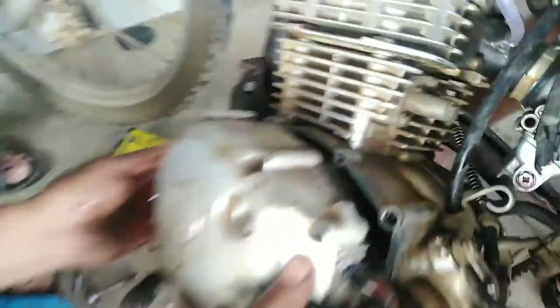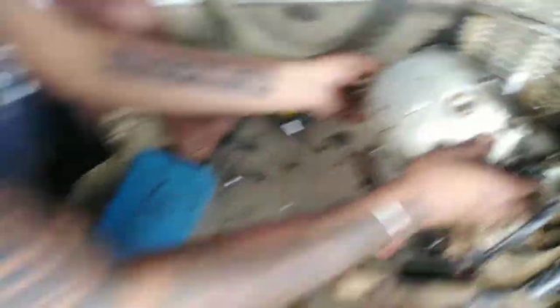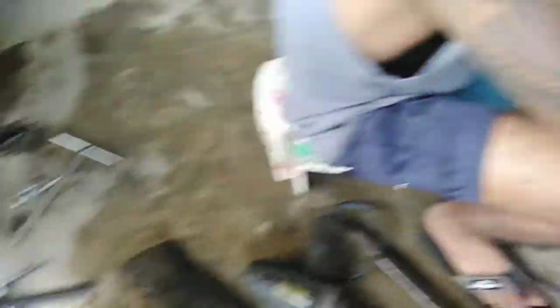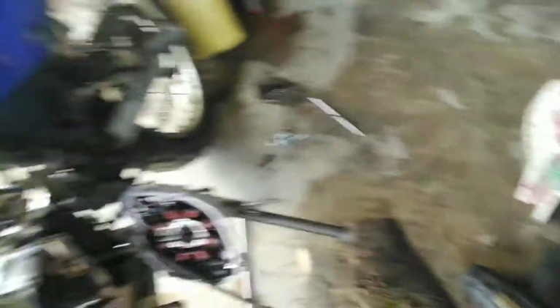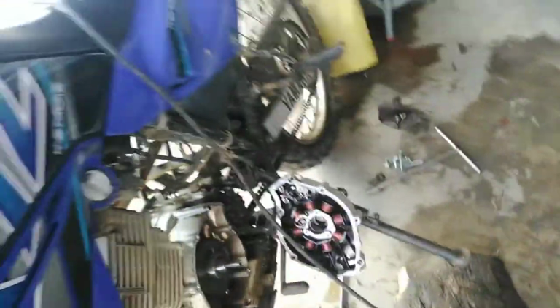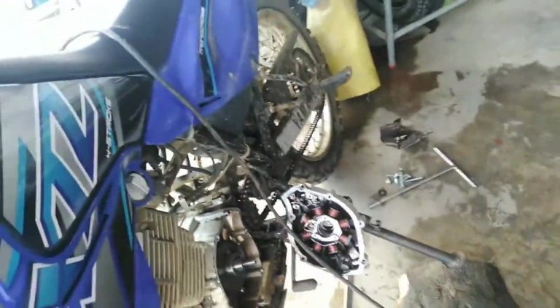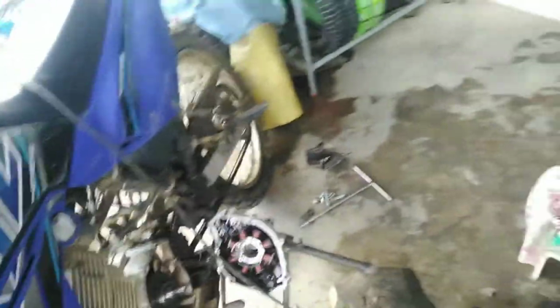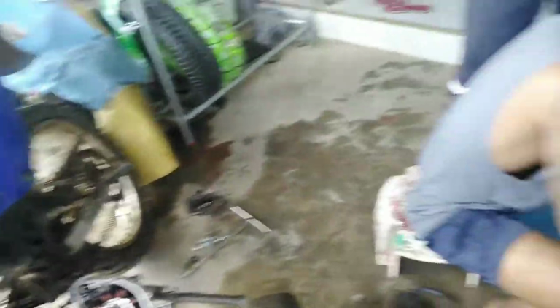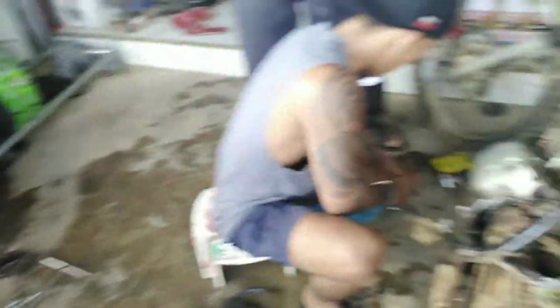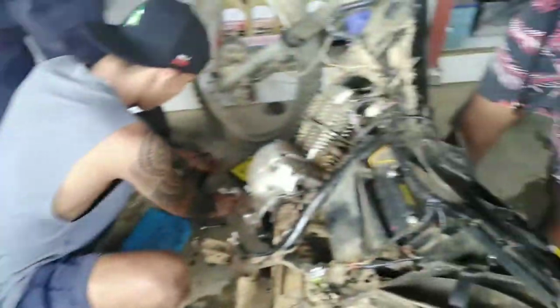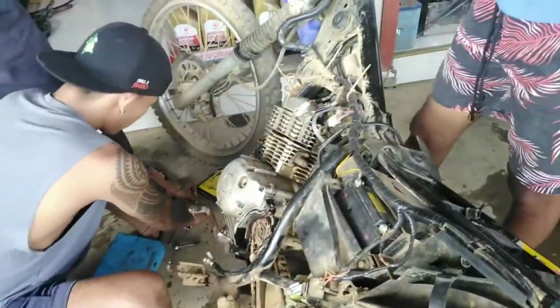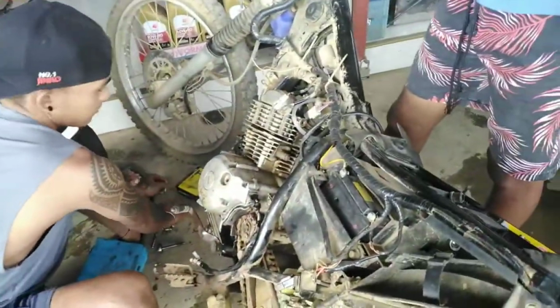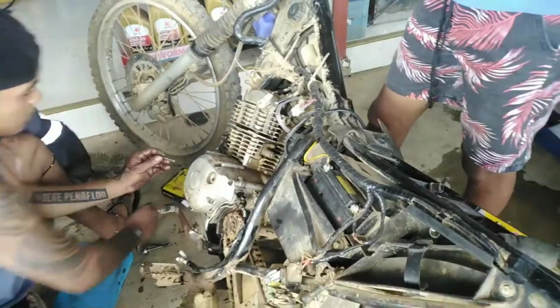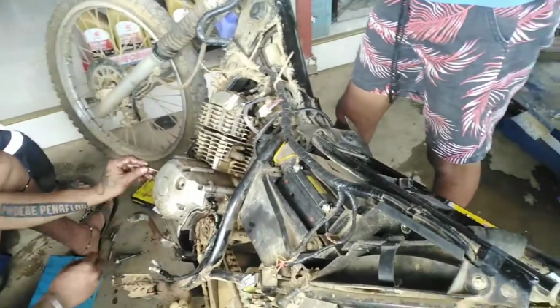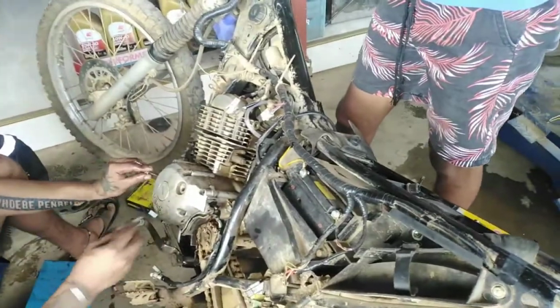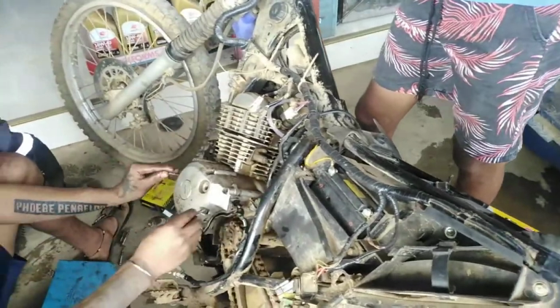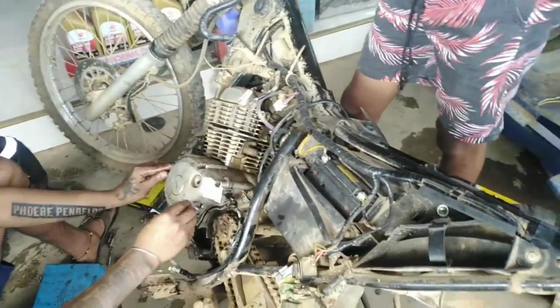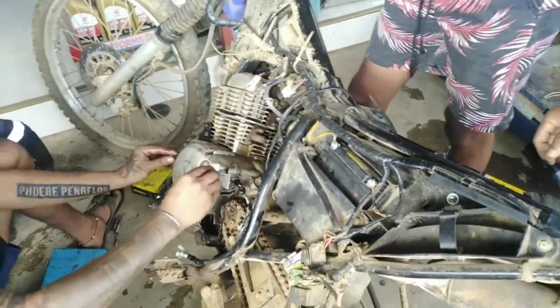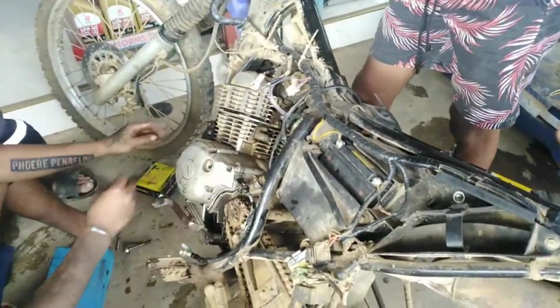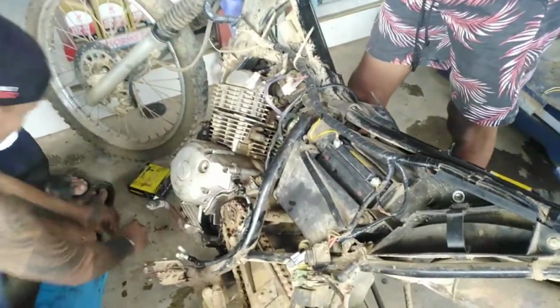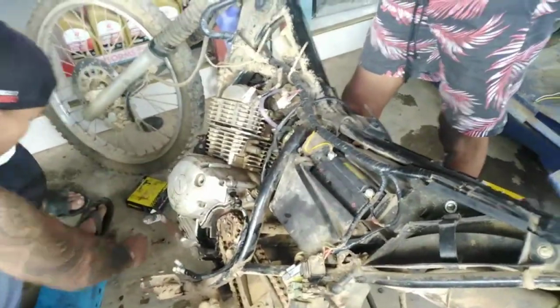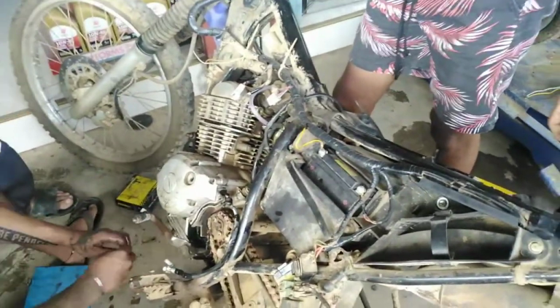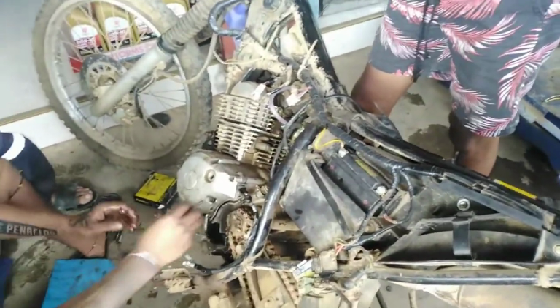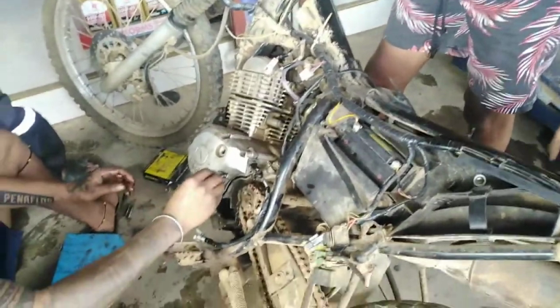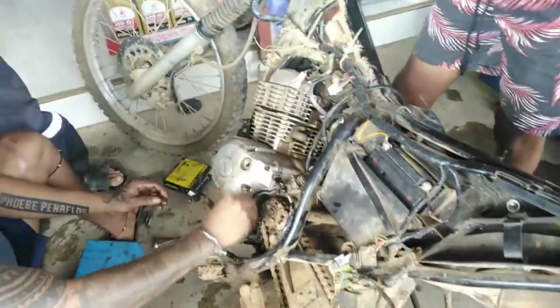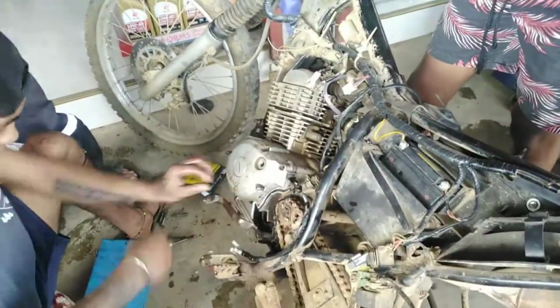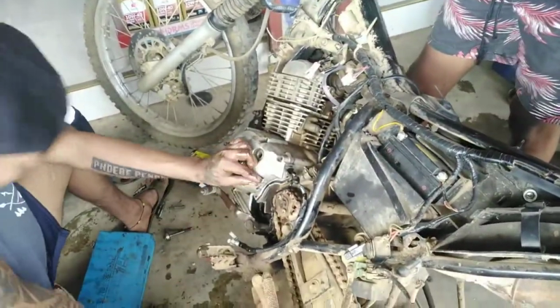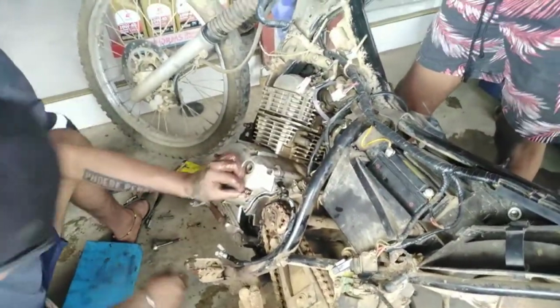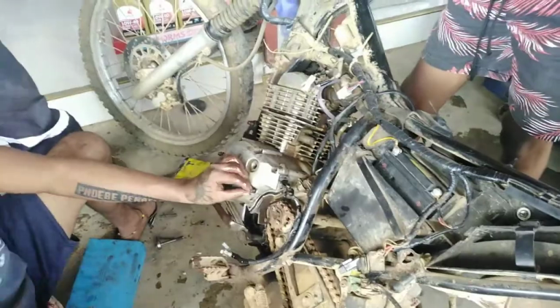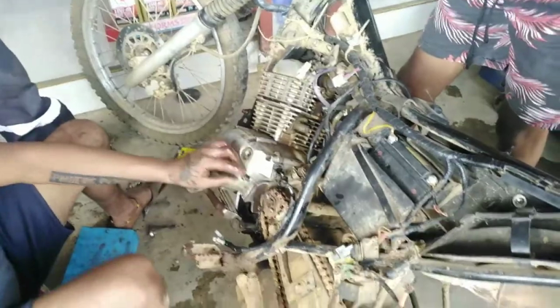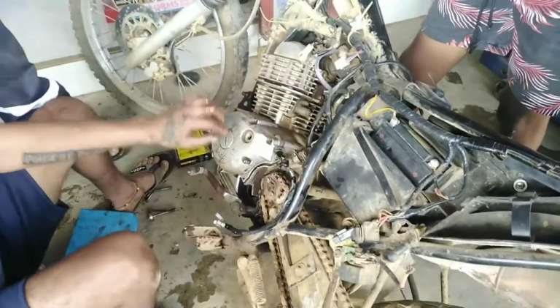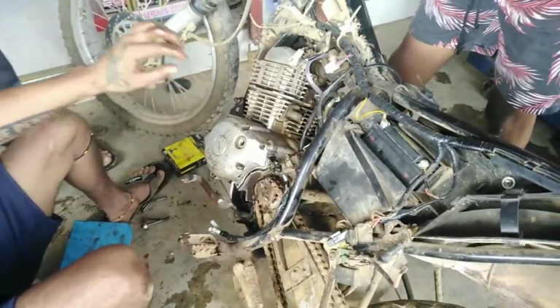Daling yan dito sa nabila. Testing natin dito sa XTG na hindi umandang. Tingnan natin kung maganda na yung bigay ng kuryente.